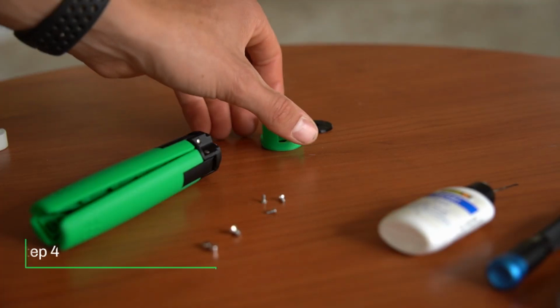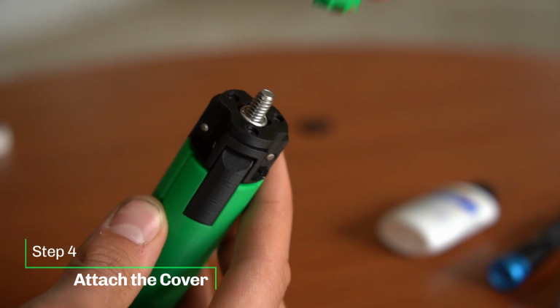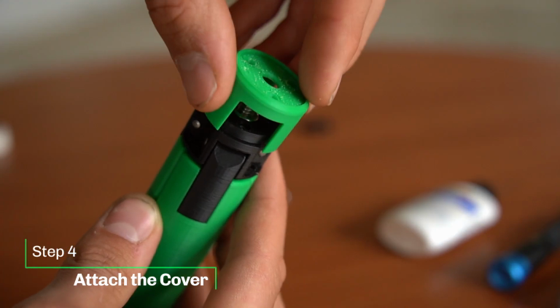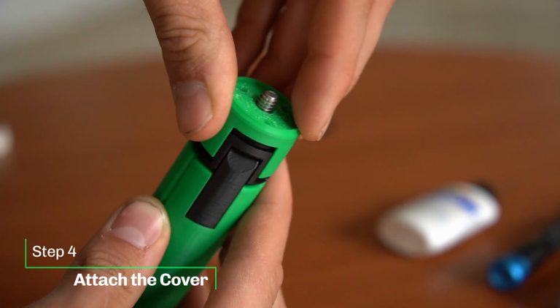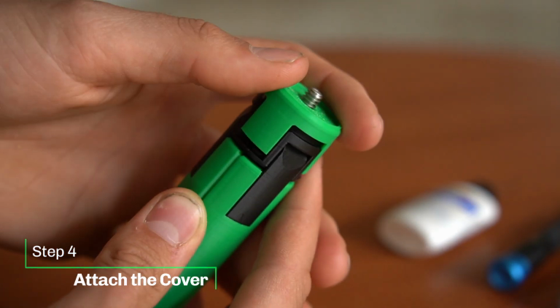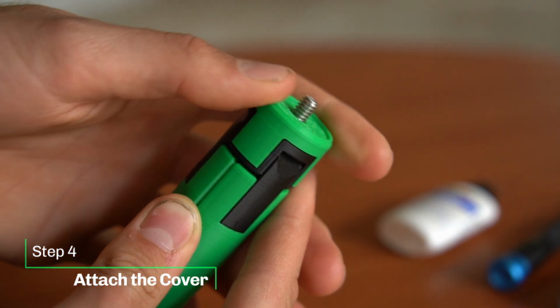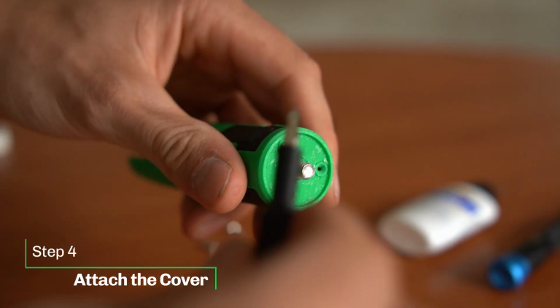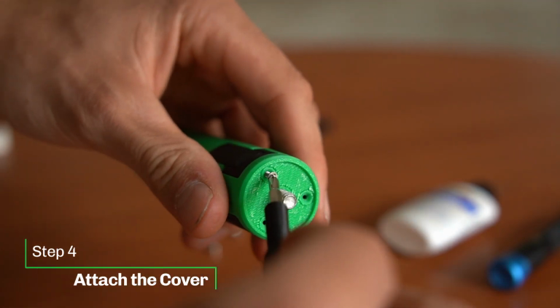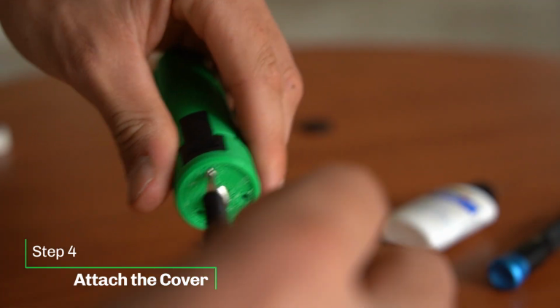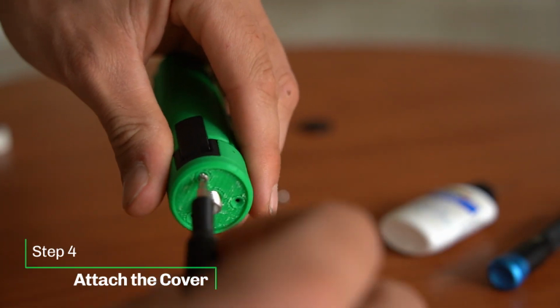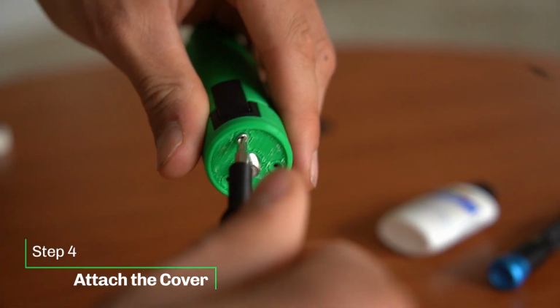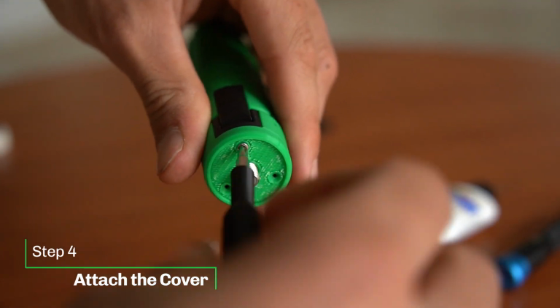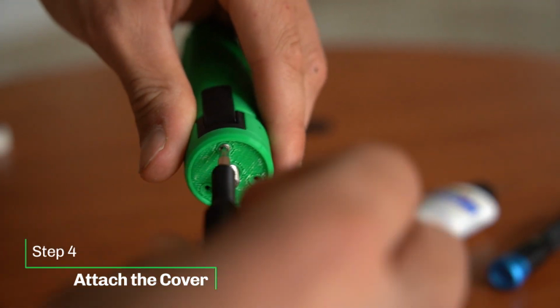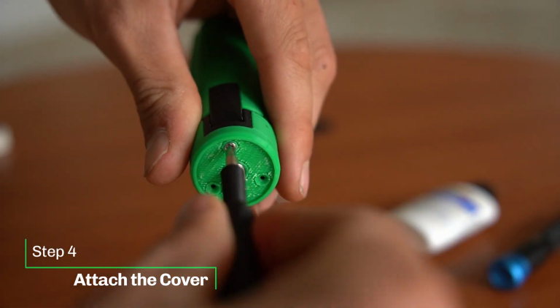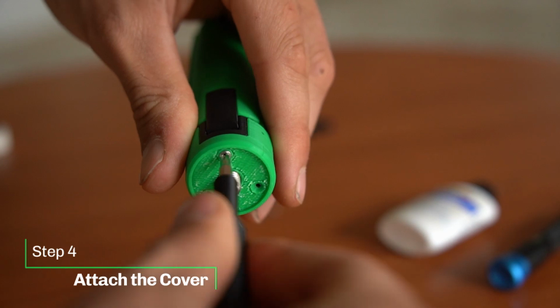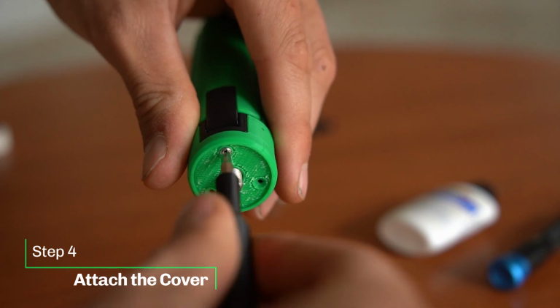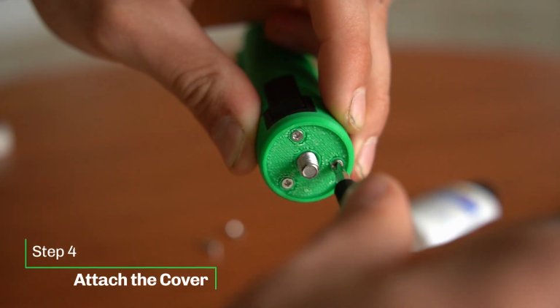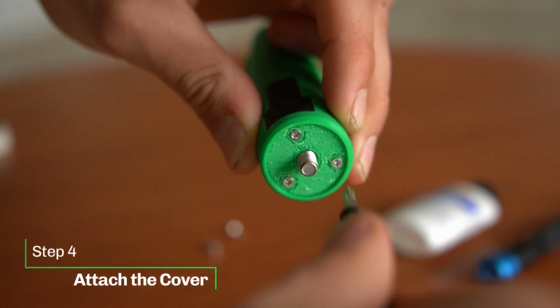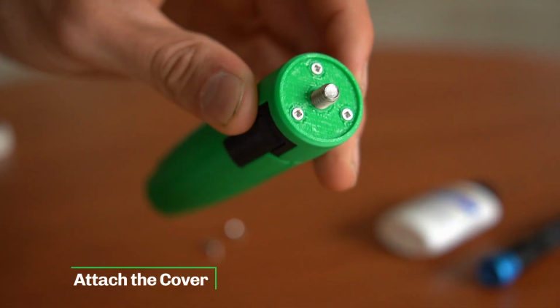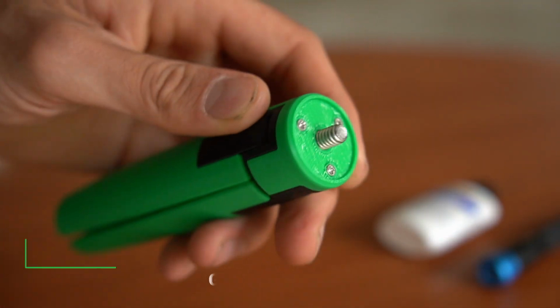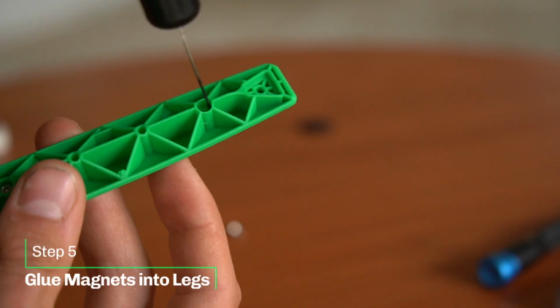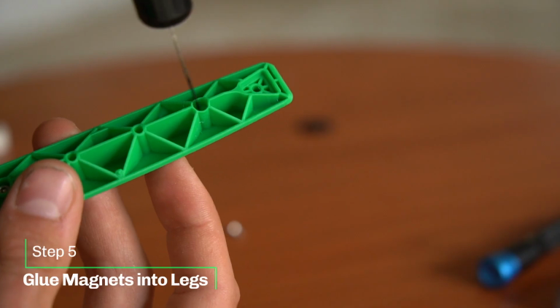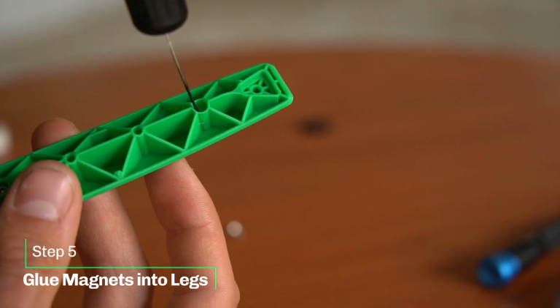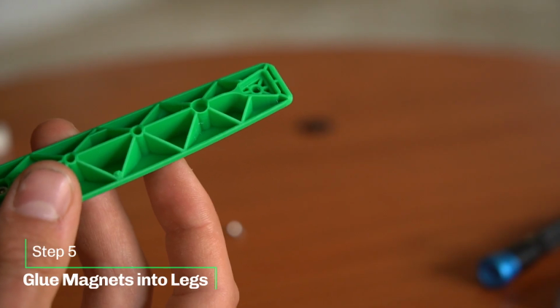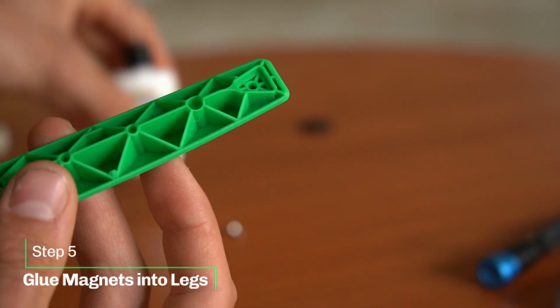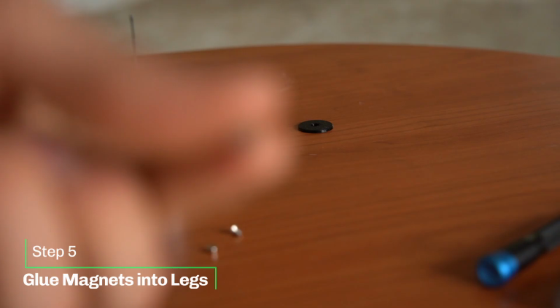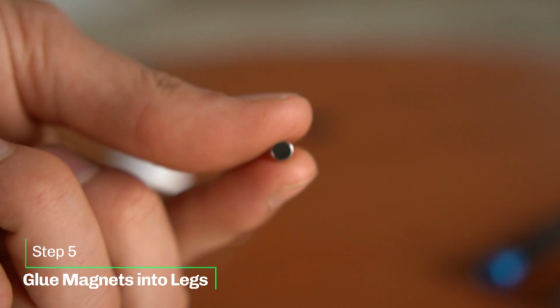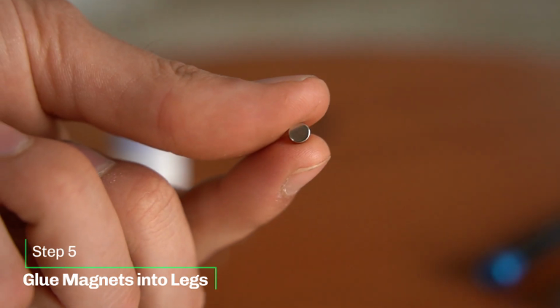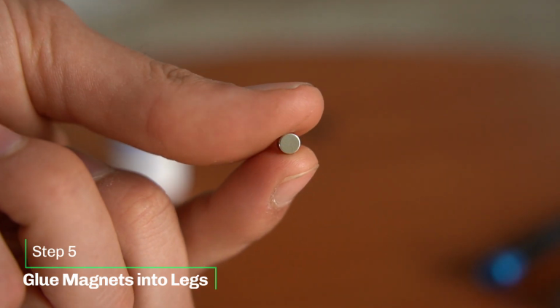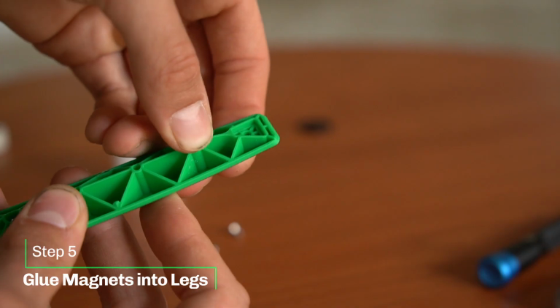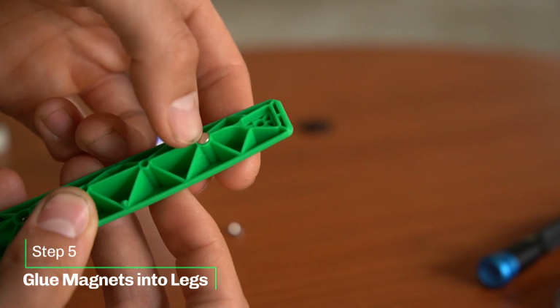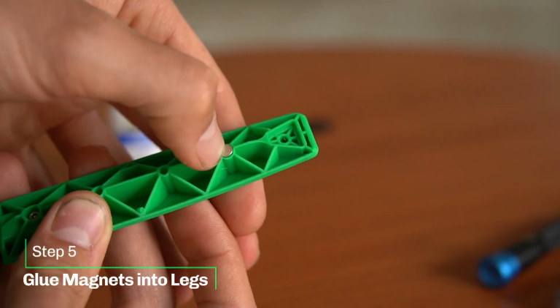Attach the cover with the remaining M2 screws. Add some glue into the holes for the magnets and push them in — make sure you get the polarity right.